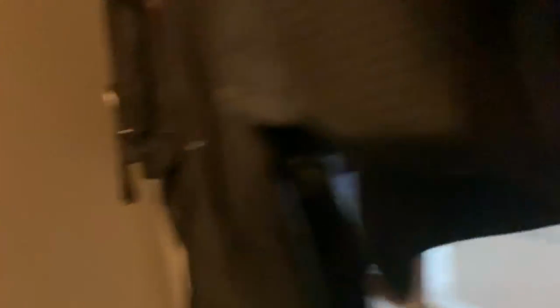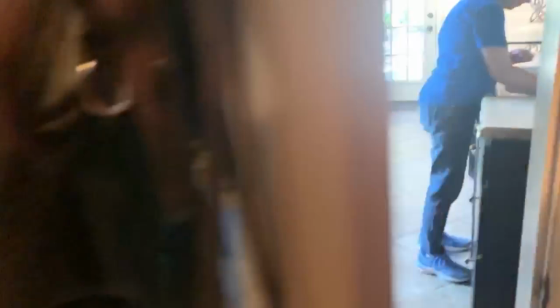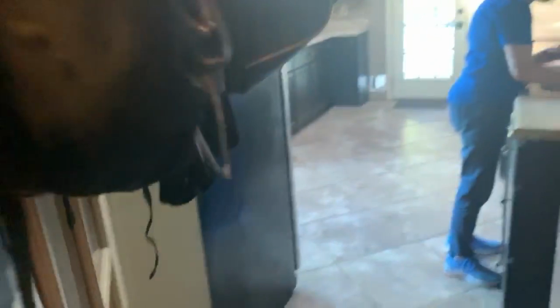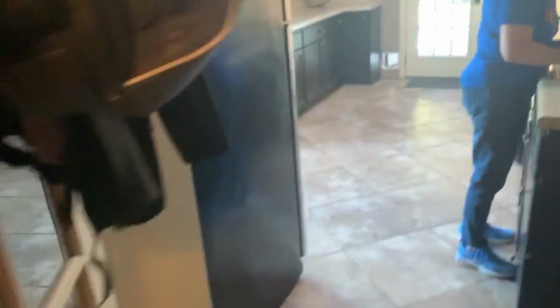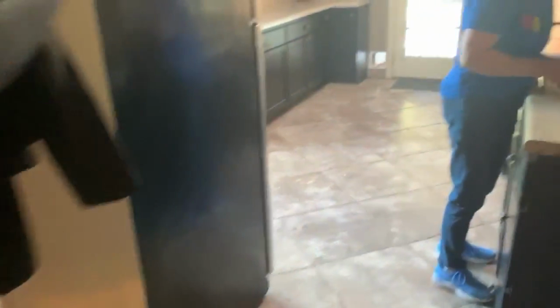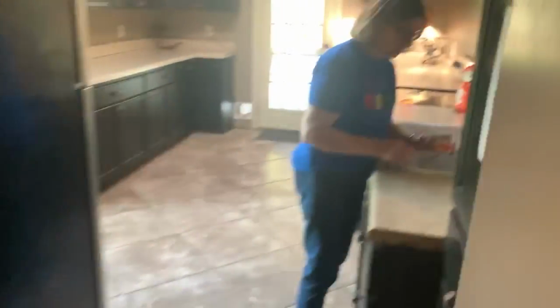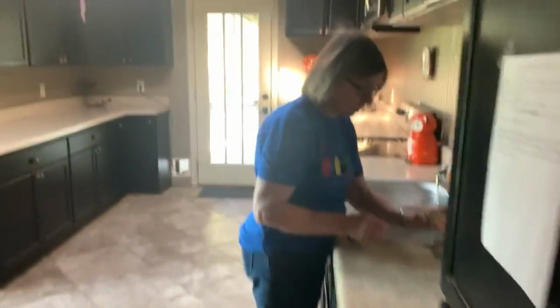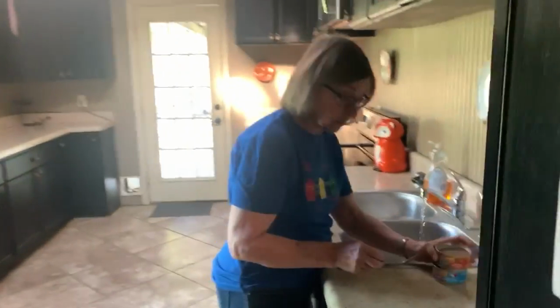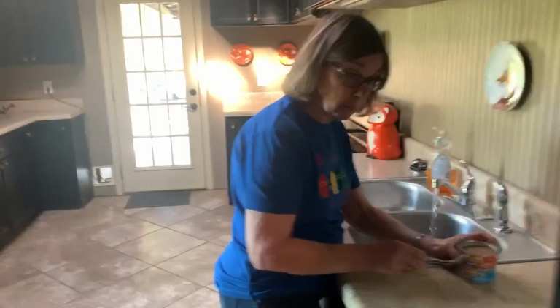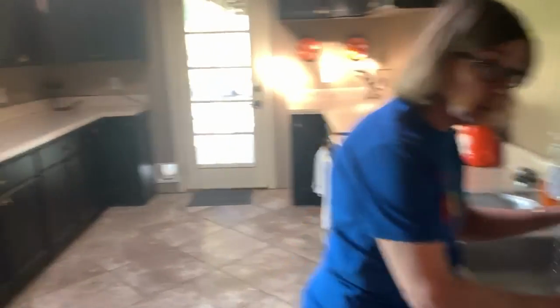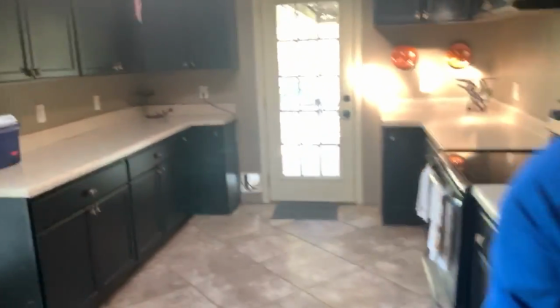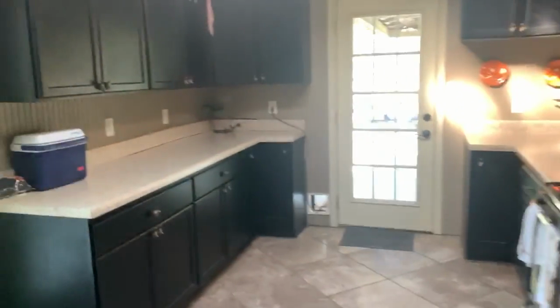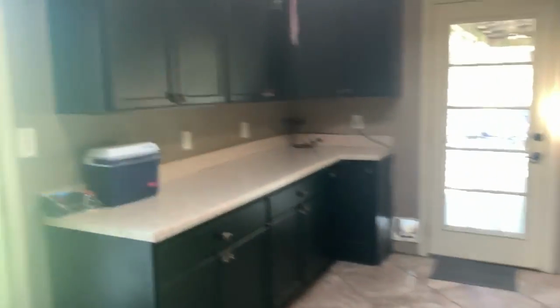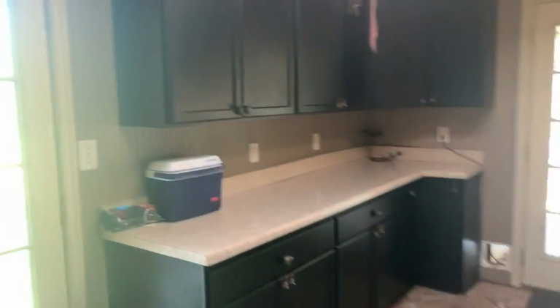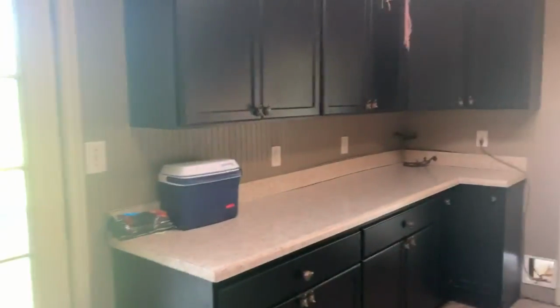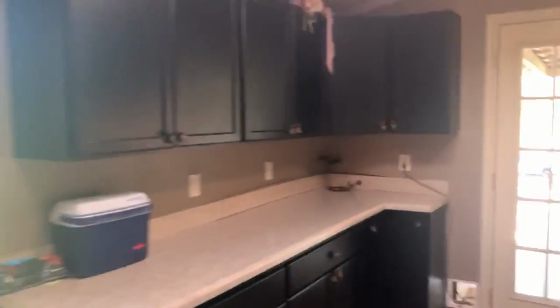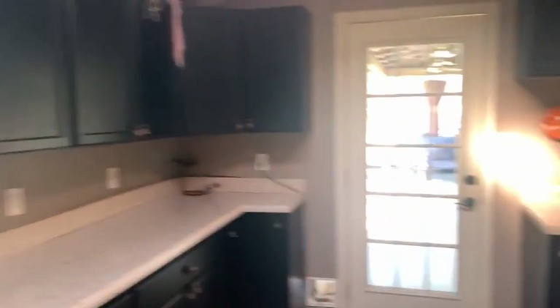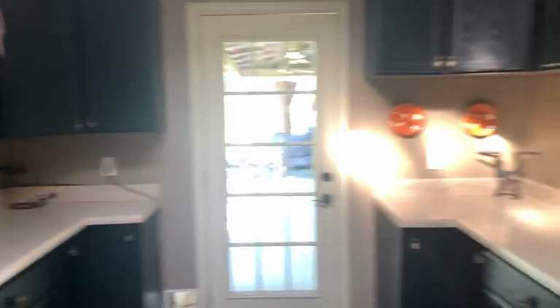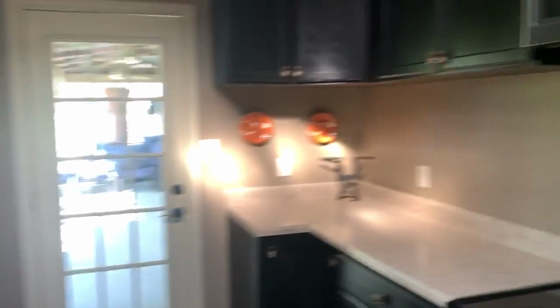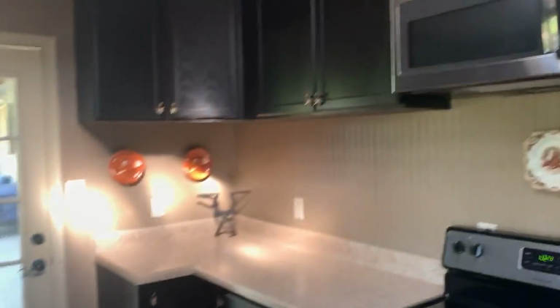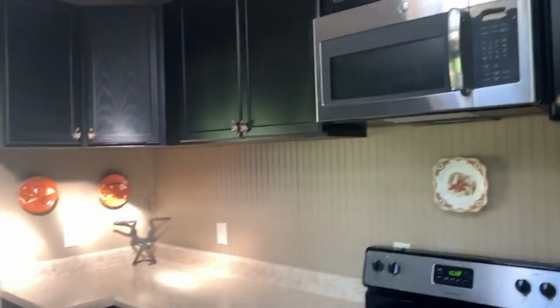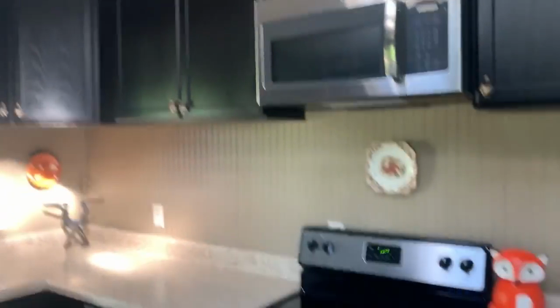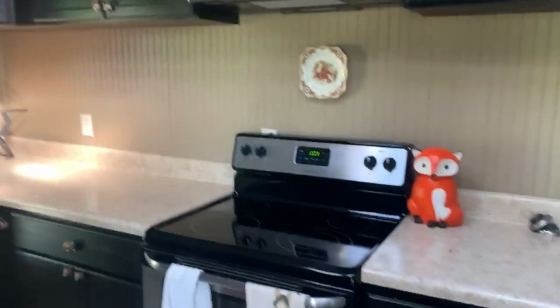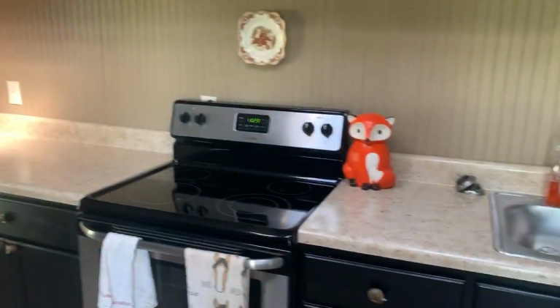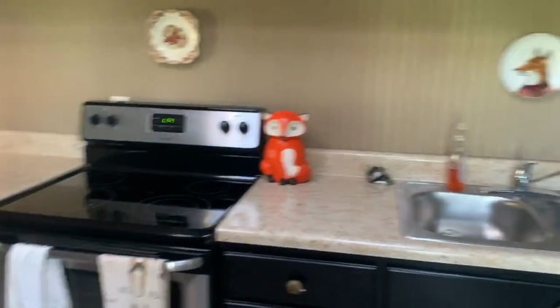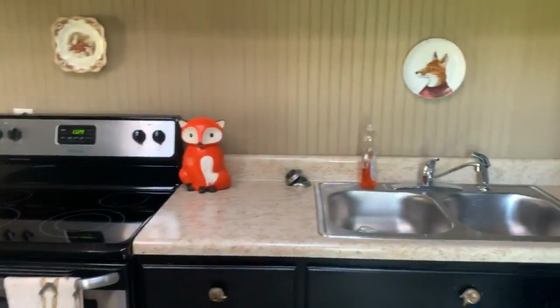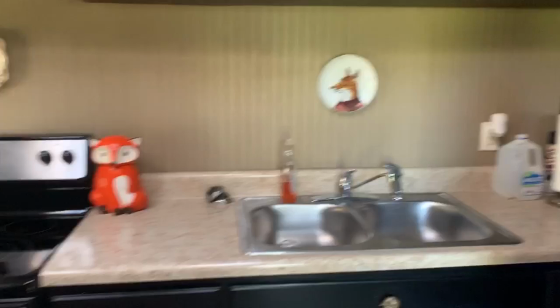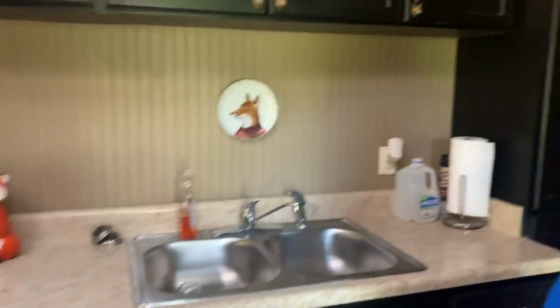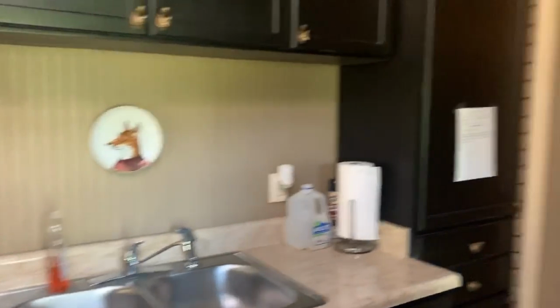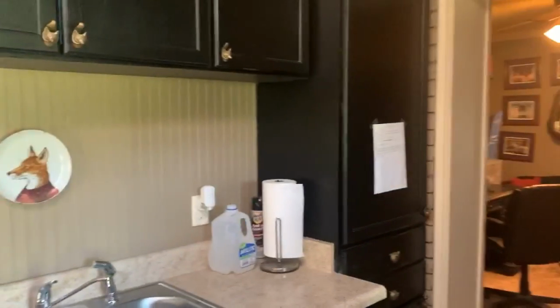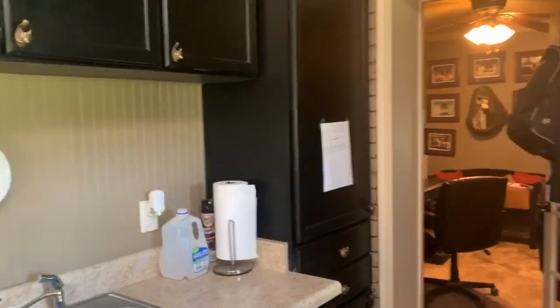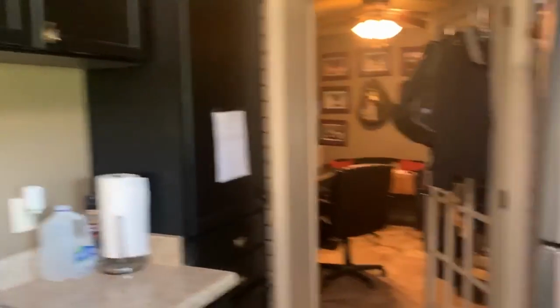And then this is our kitchen. It has a stove and a microwave and everything else, as well as a lot of storage.